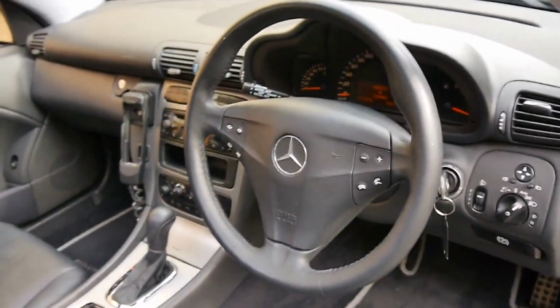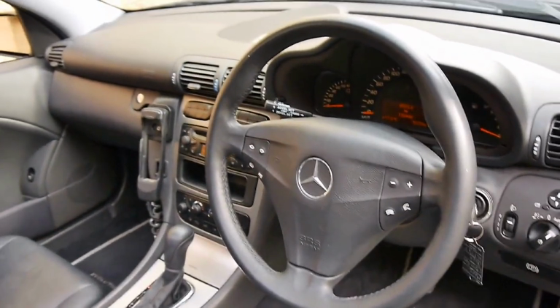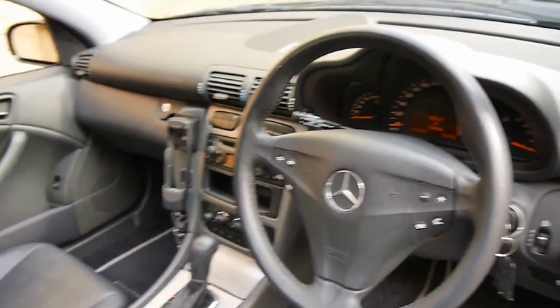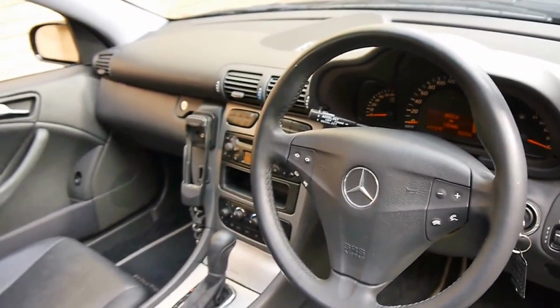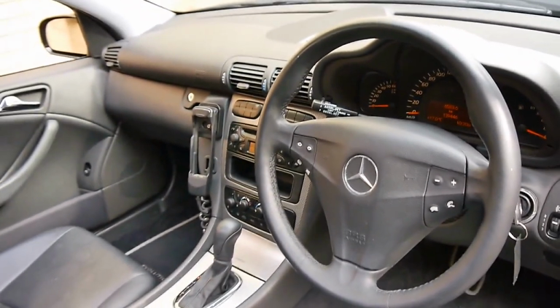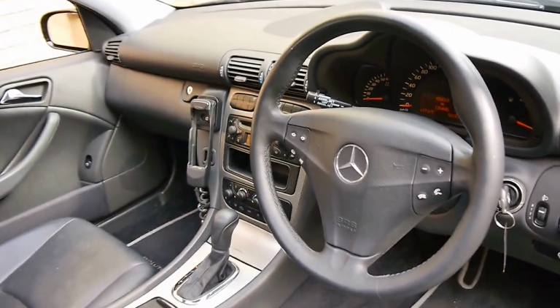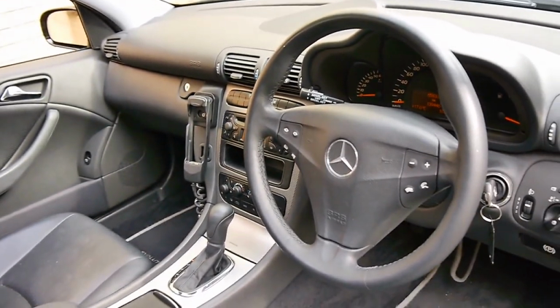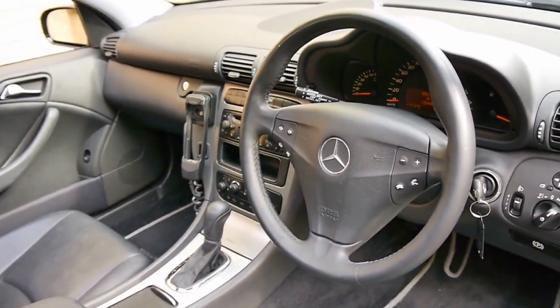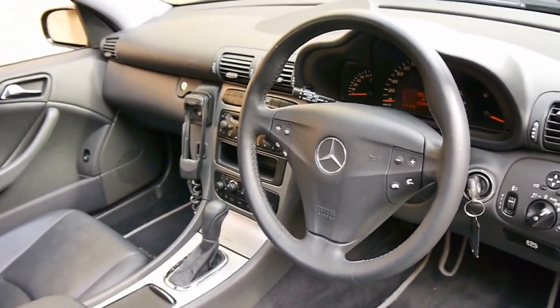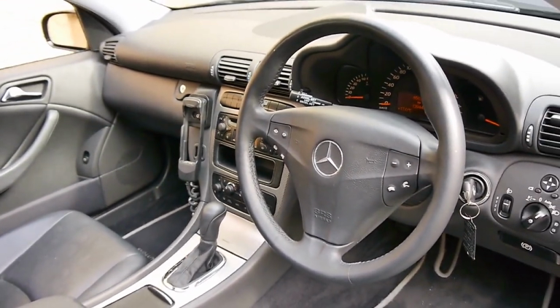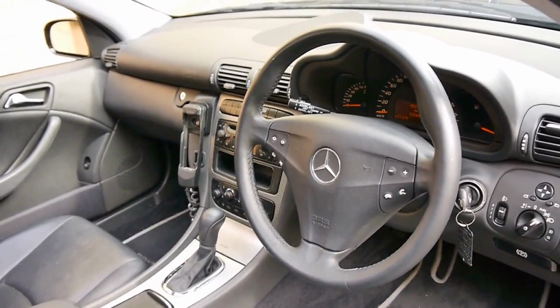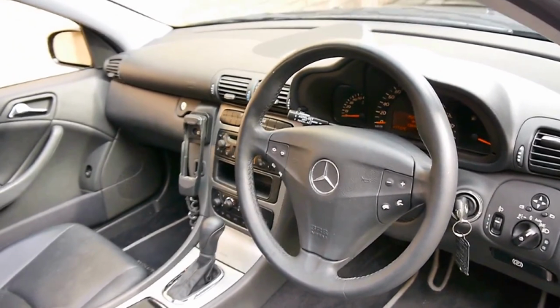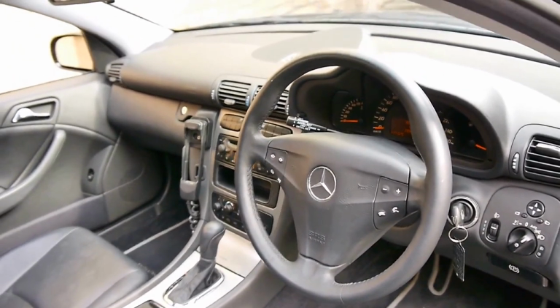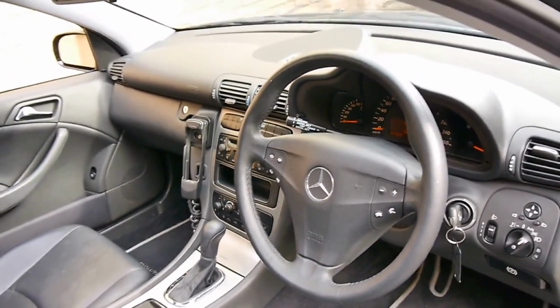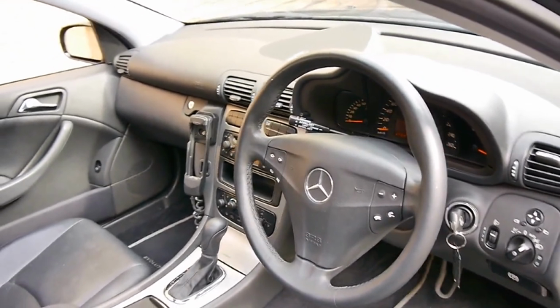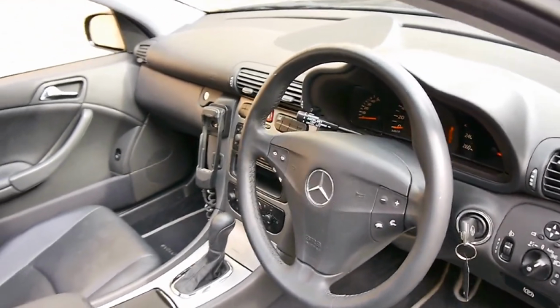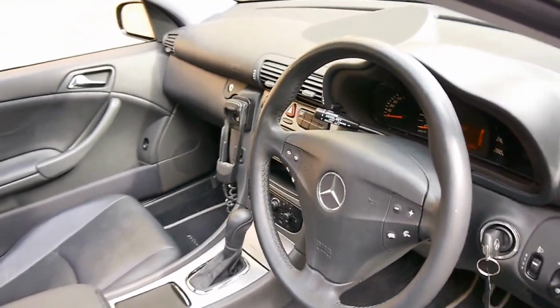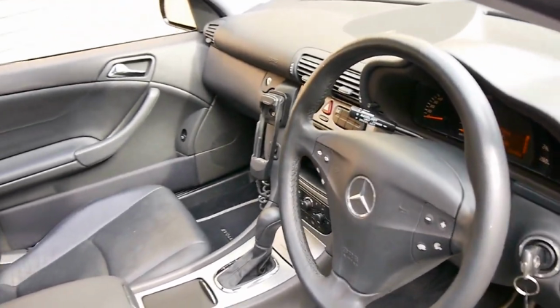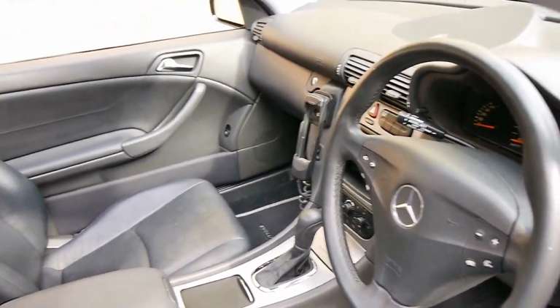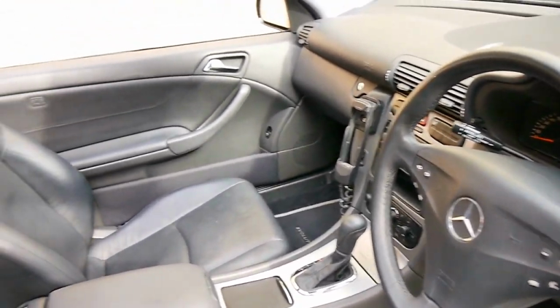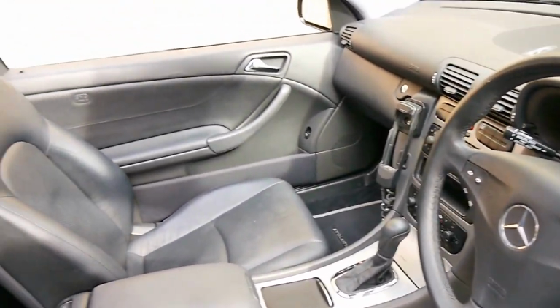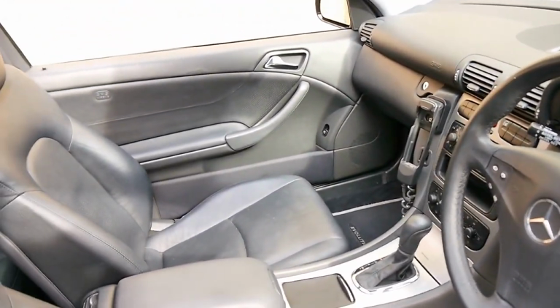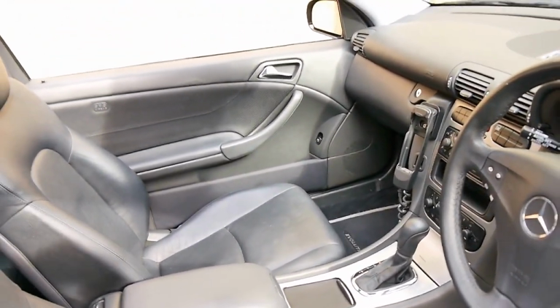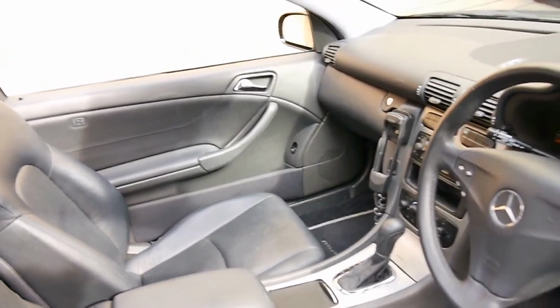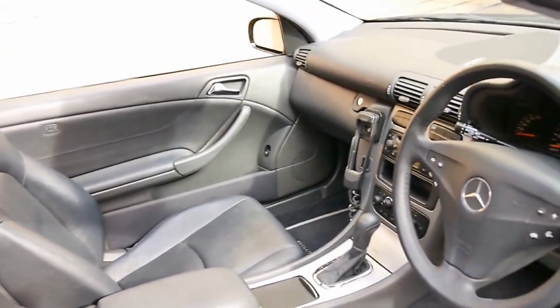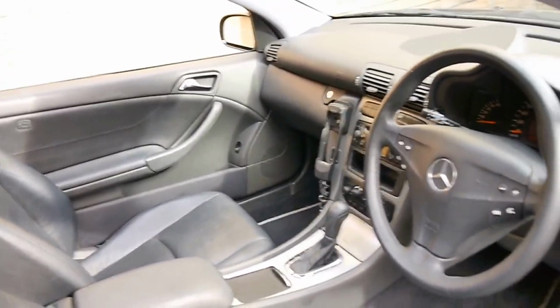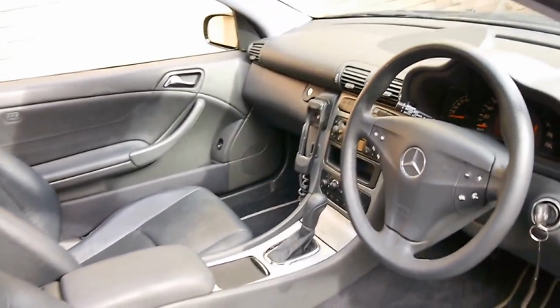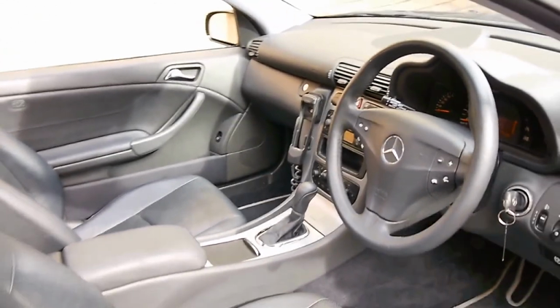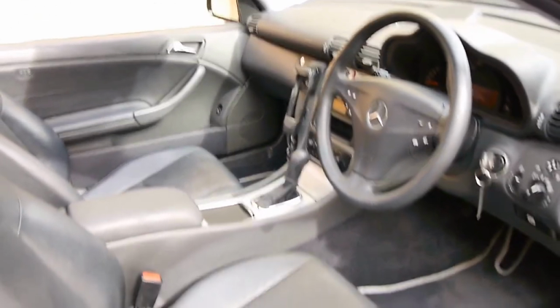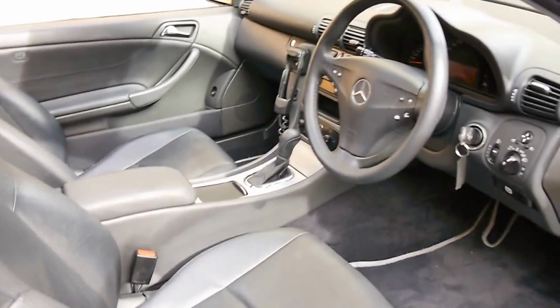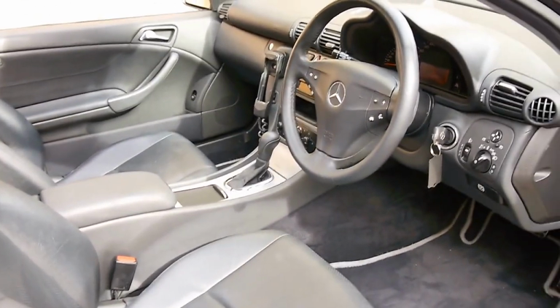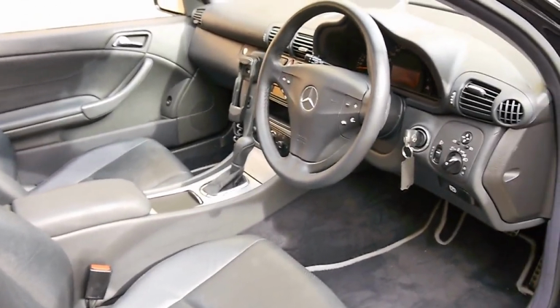These C200s are fantastic cars. We sell many C180 and C200 compressors every month, but we don't see a lot of evolutions, especially with this amount of options.